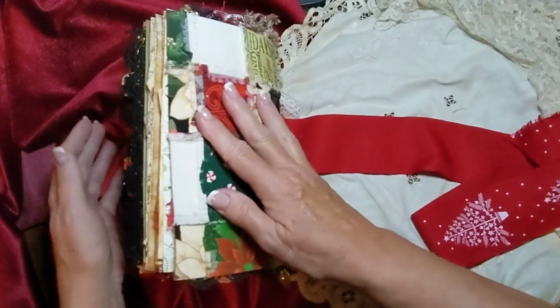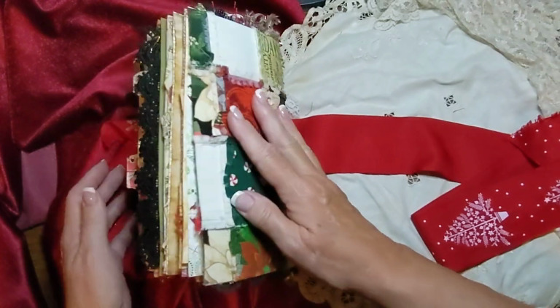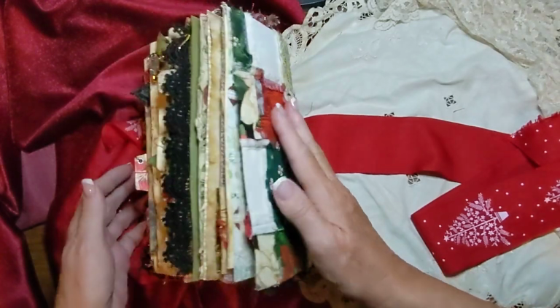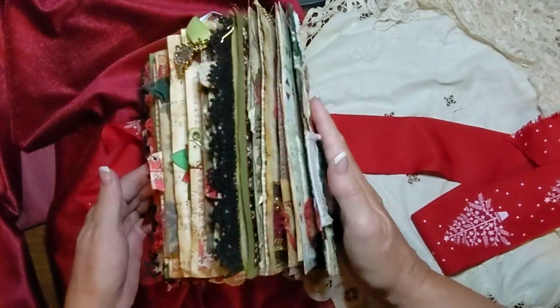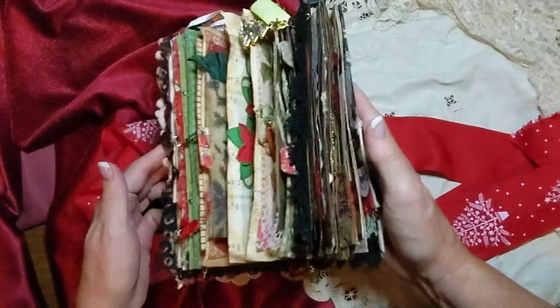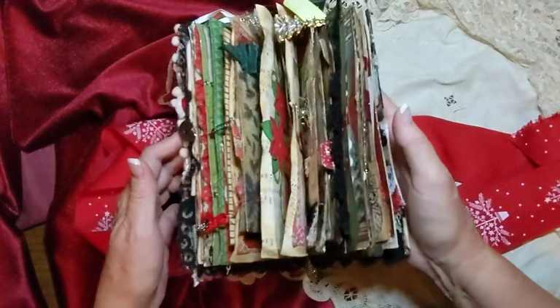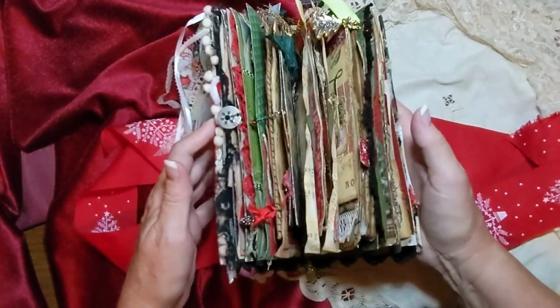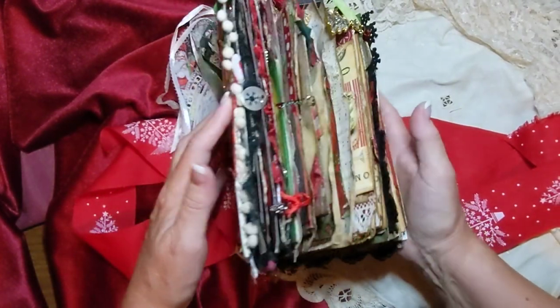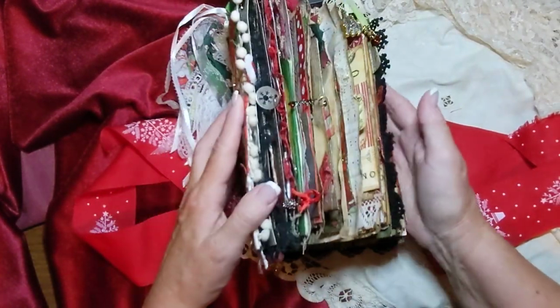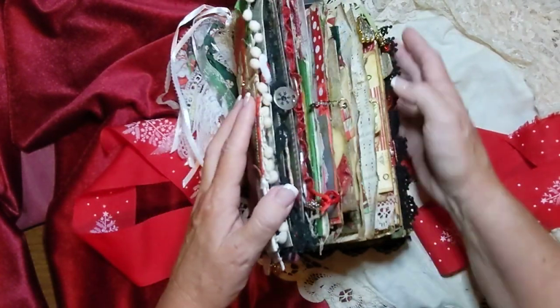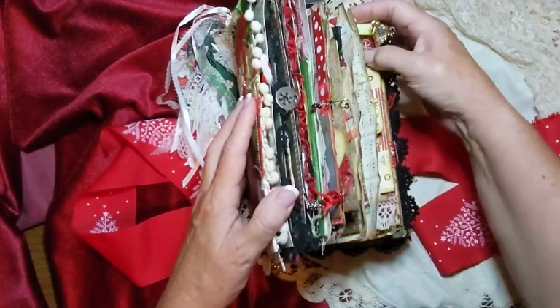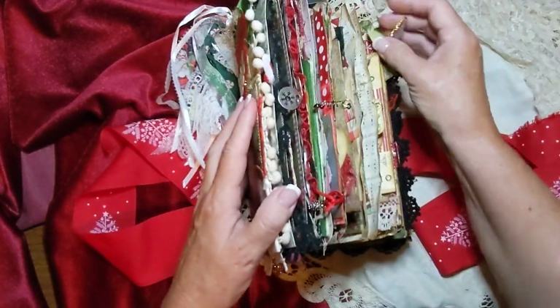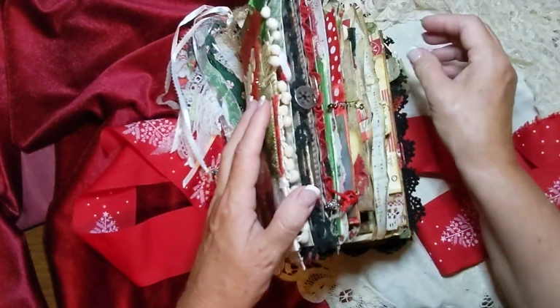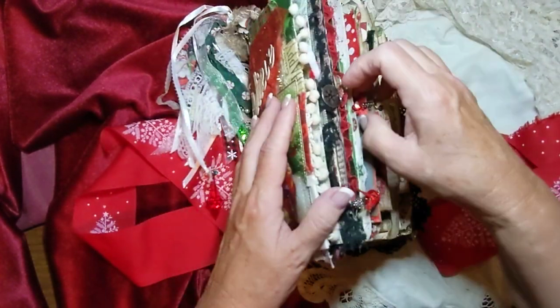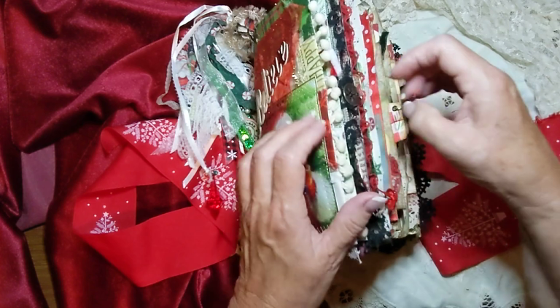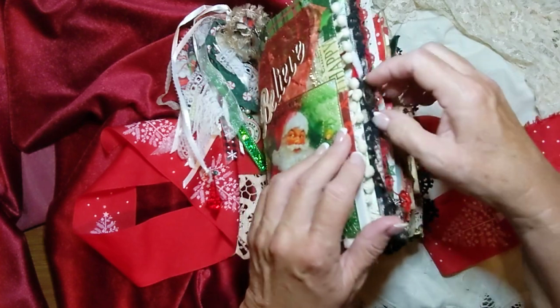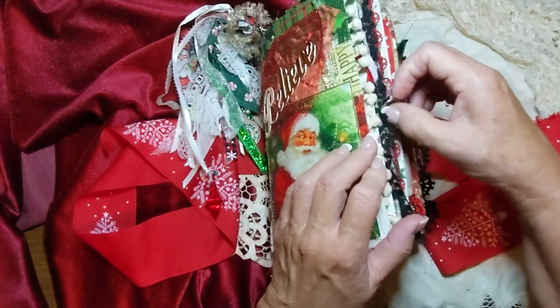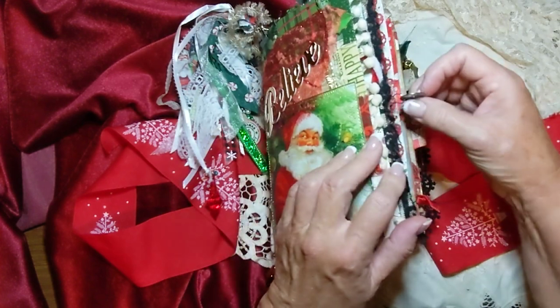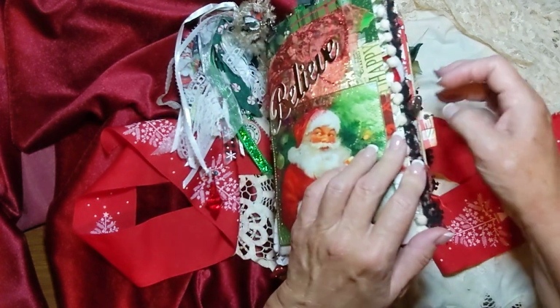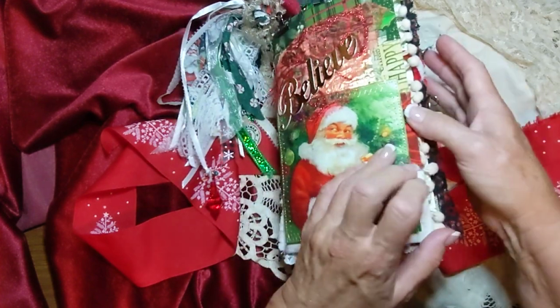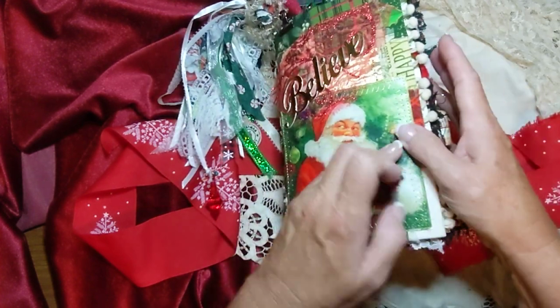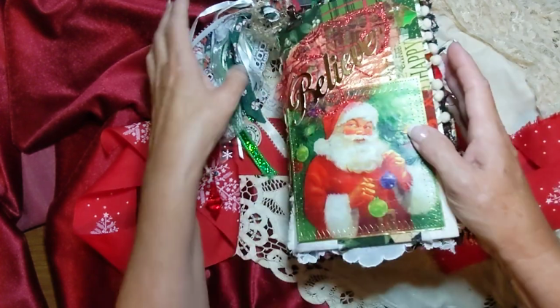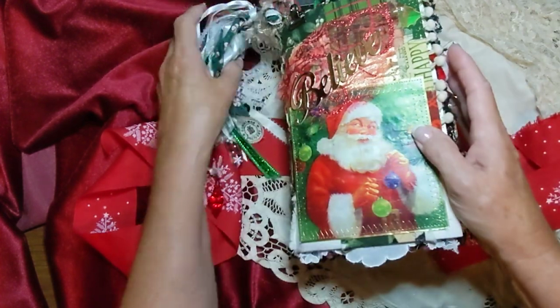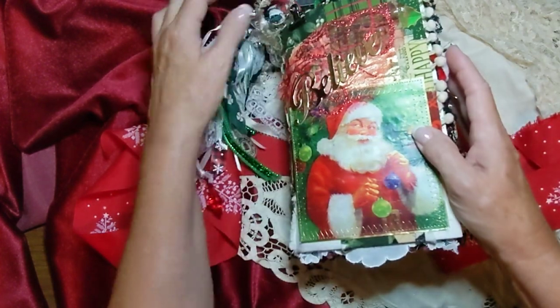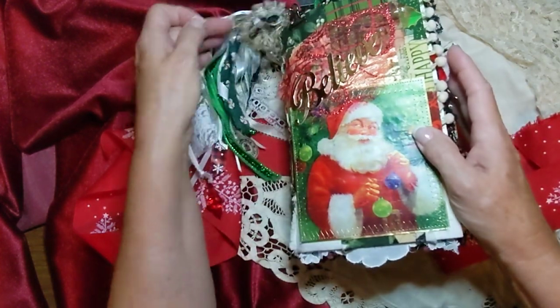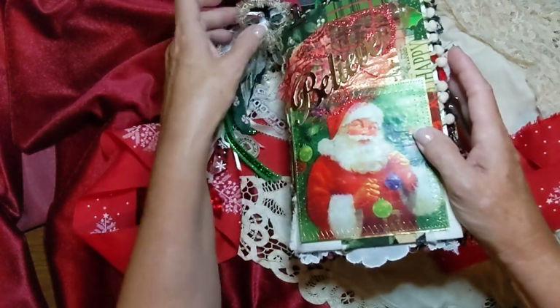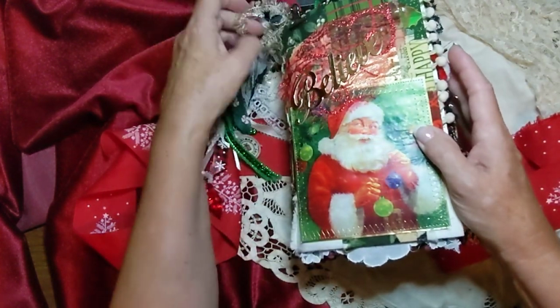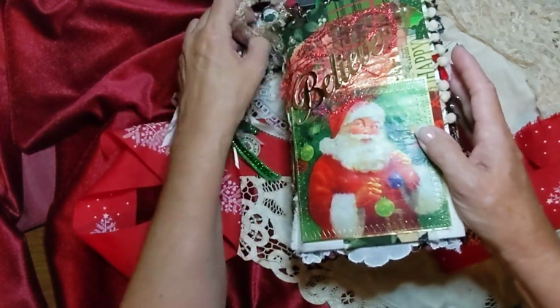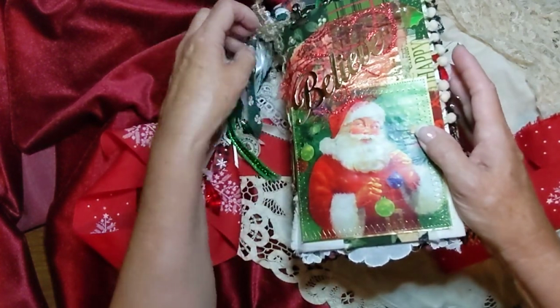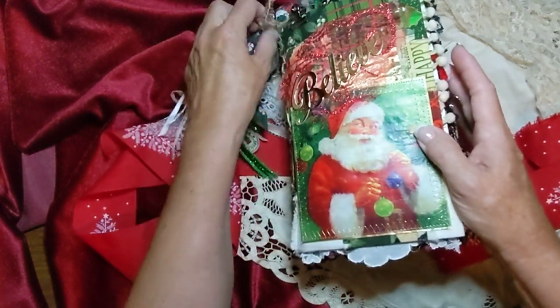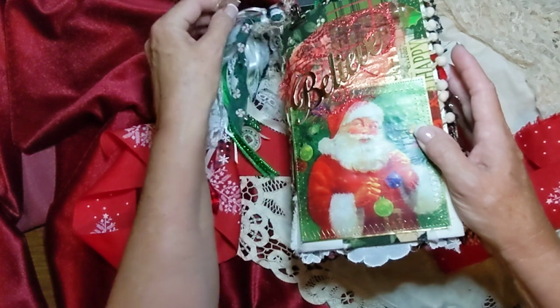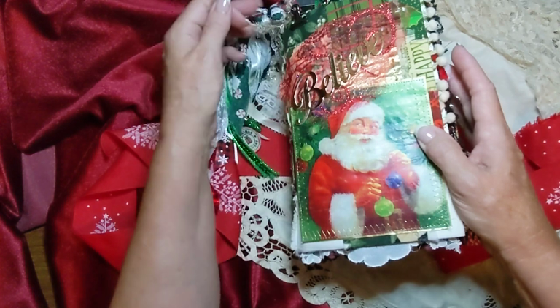That's my beautiful Christmas journal! I just love it, it's so beautiful. I hate to get rid of it, but it's going to be in my Etsy shop.